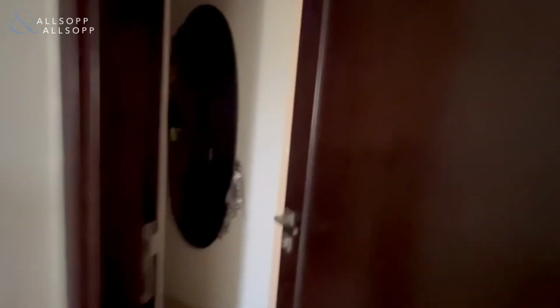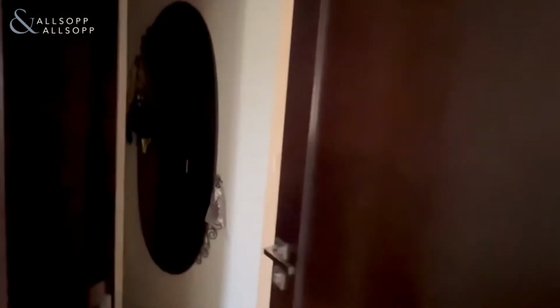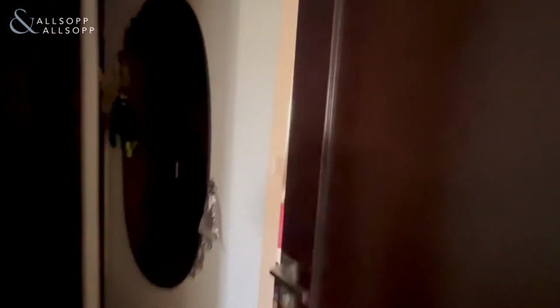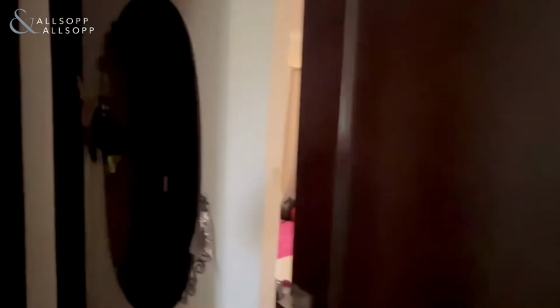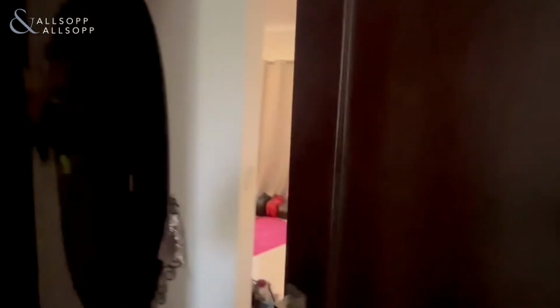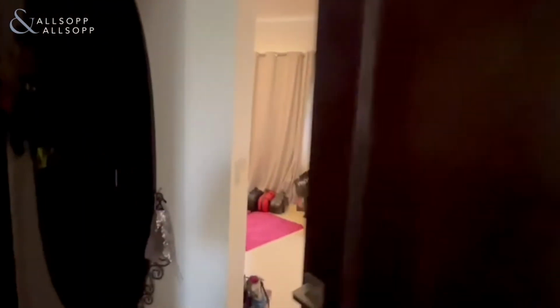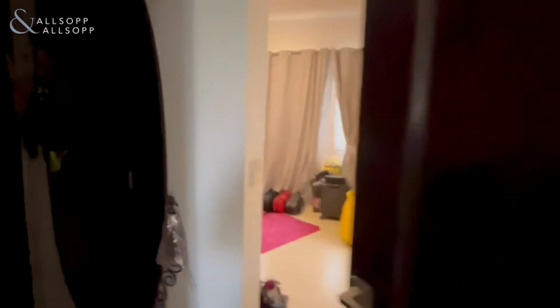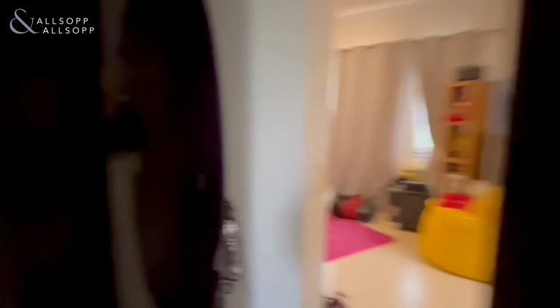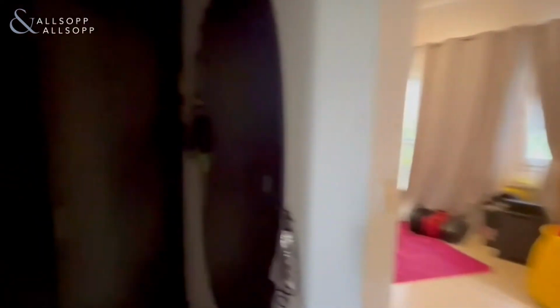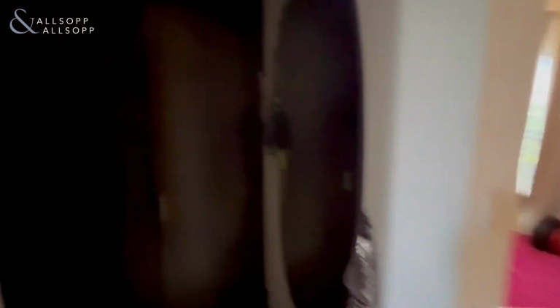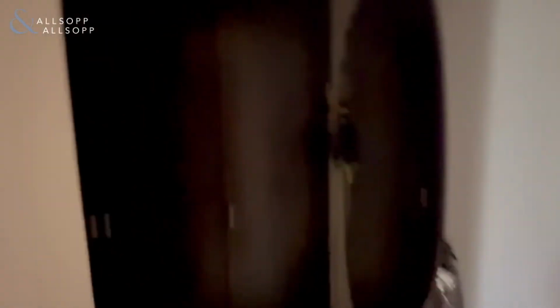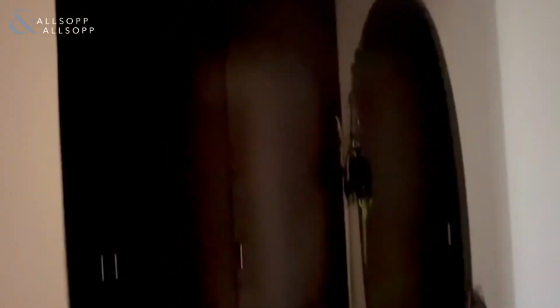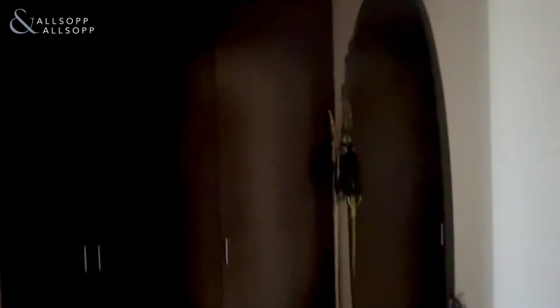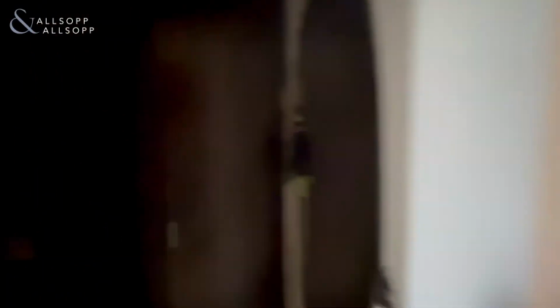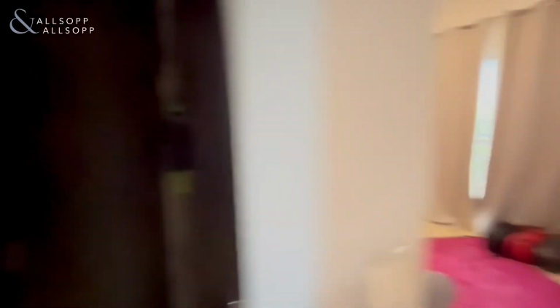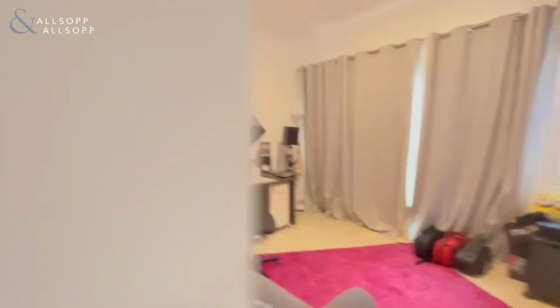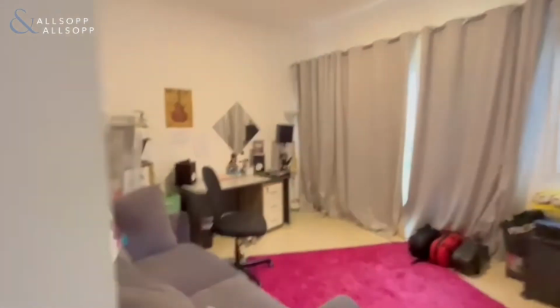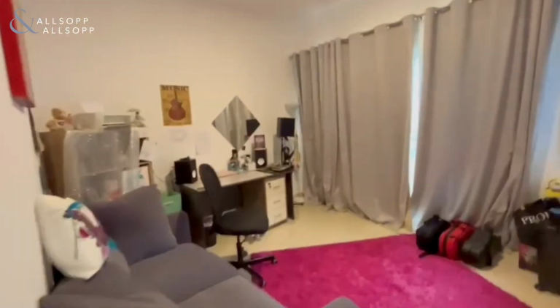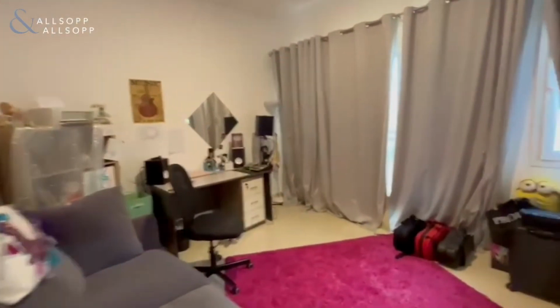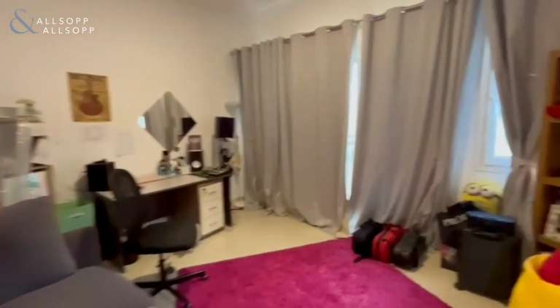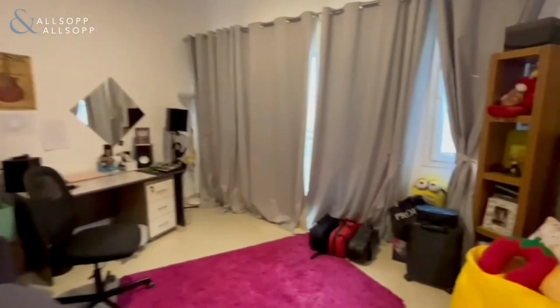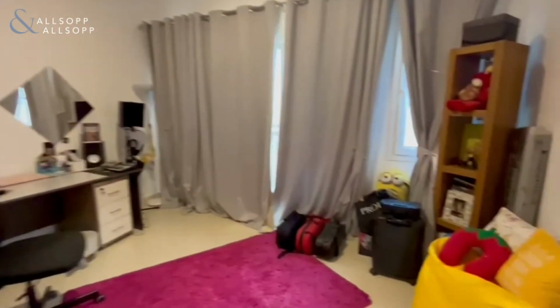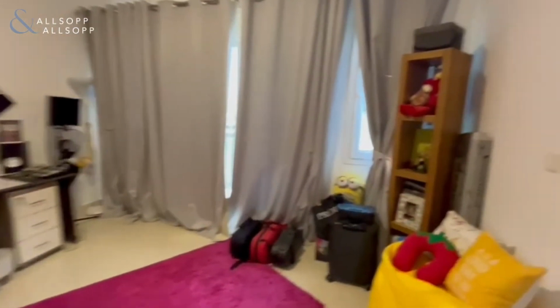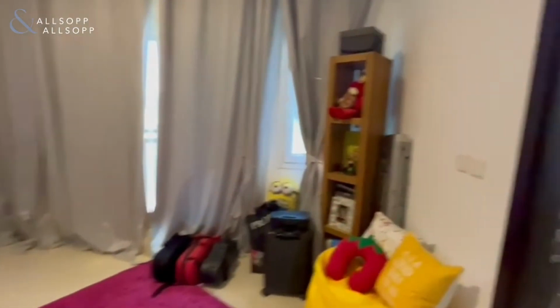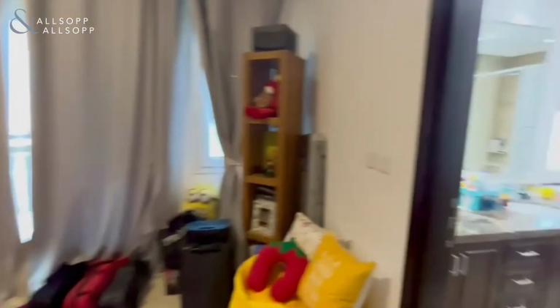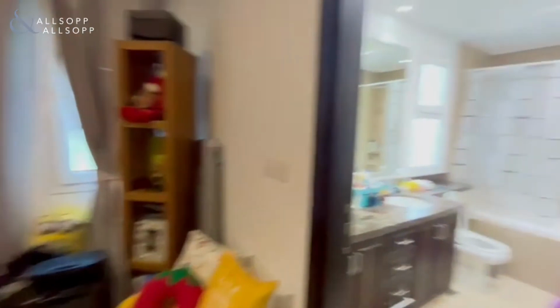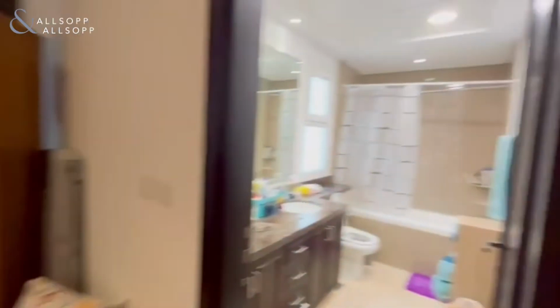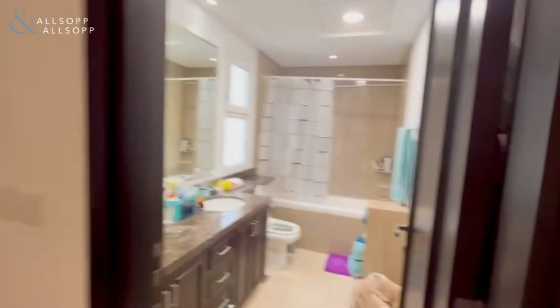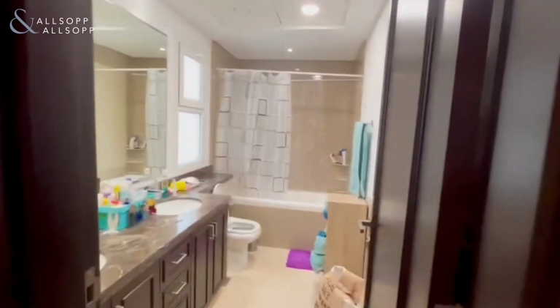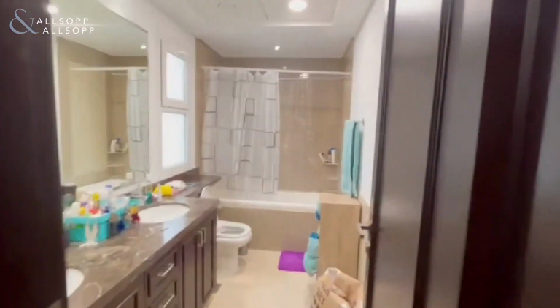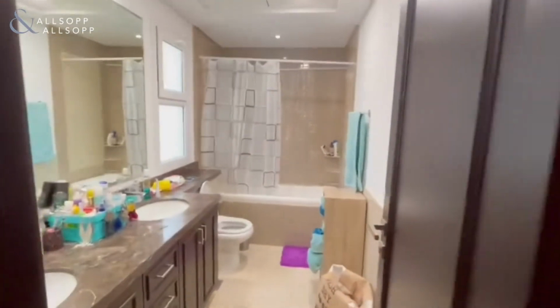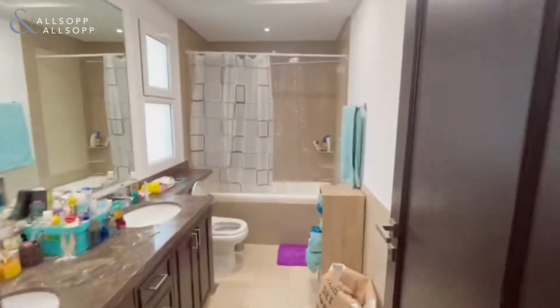And finally the master bedroom, again with storage, and the ensuite shower.